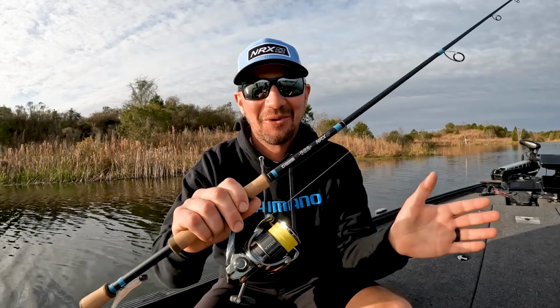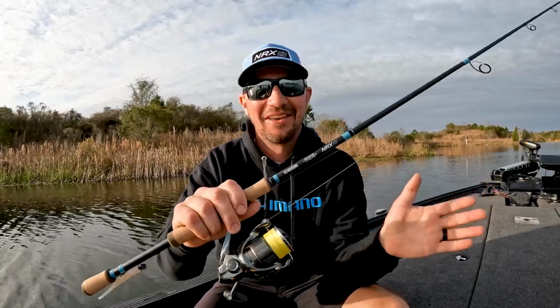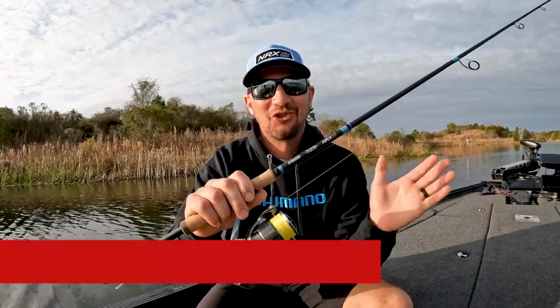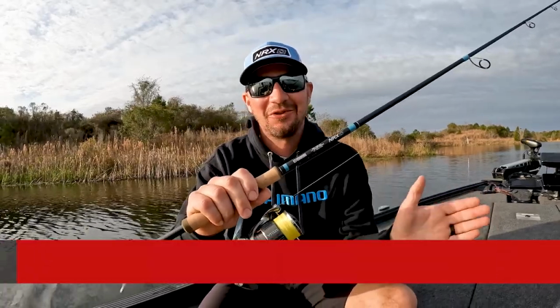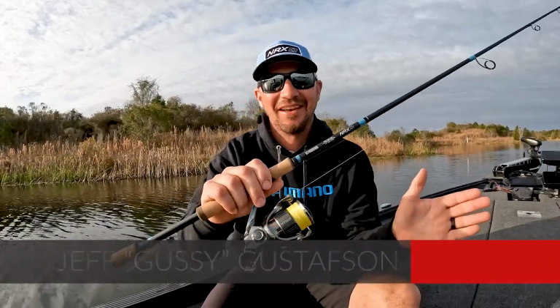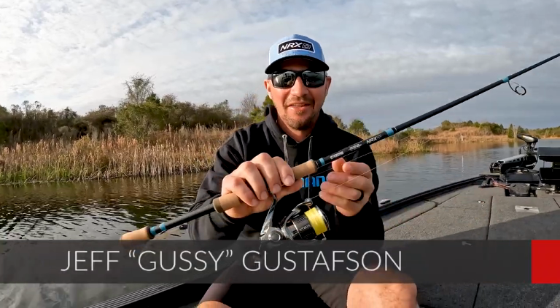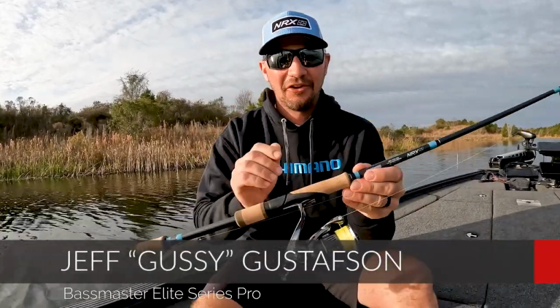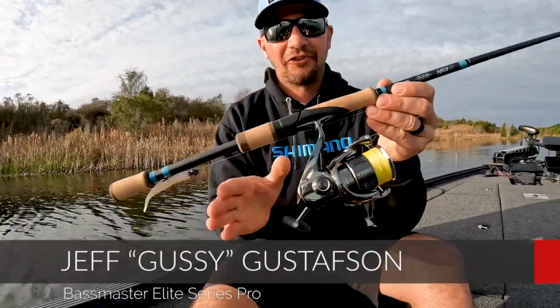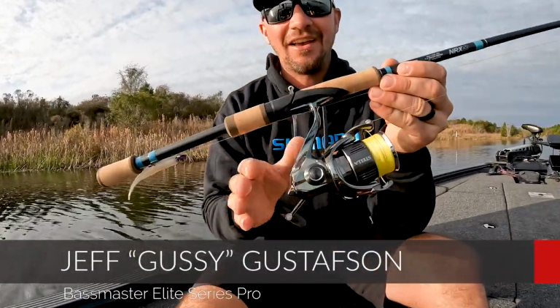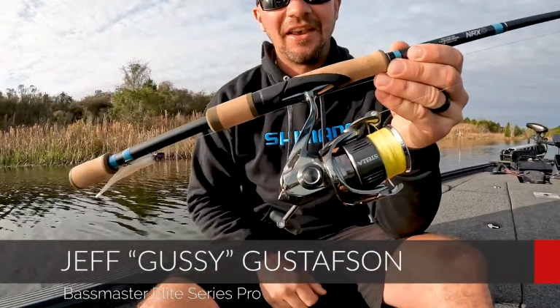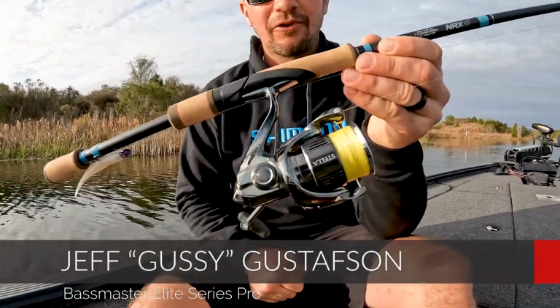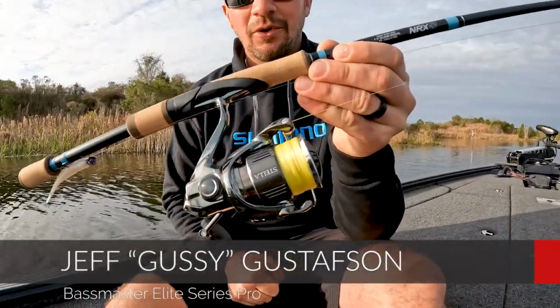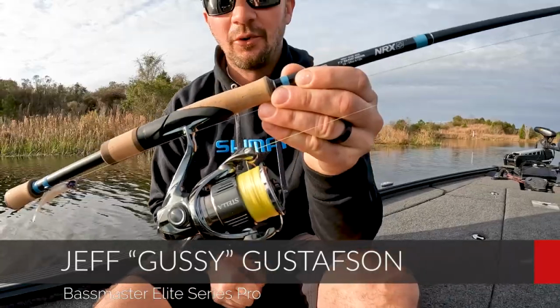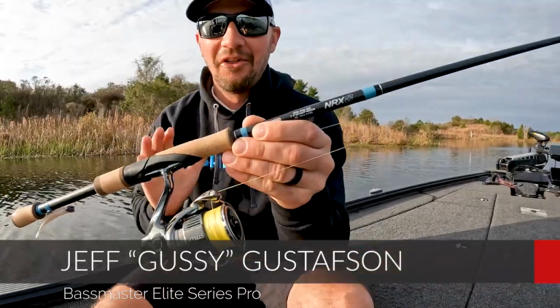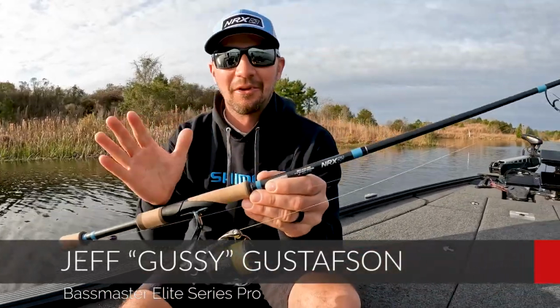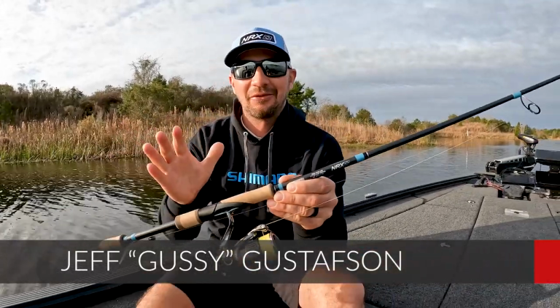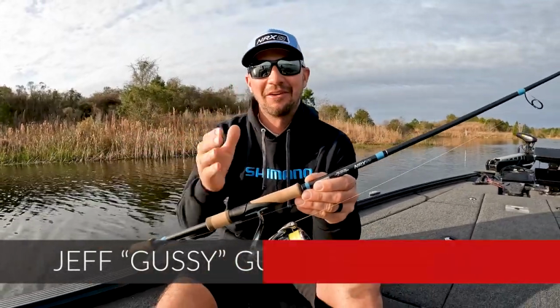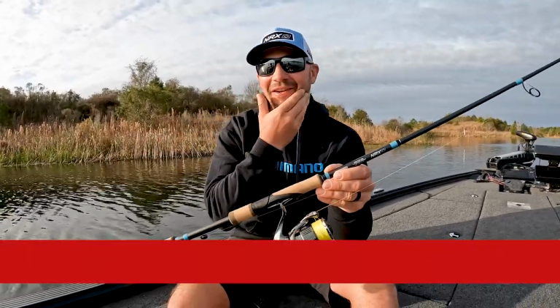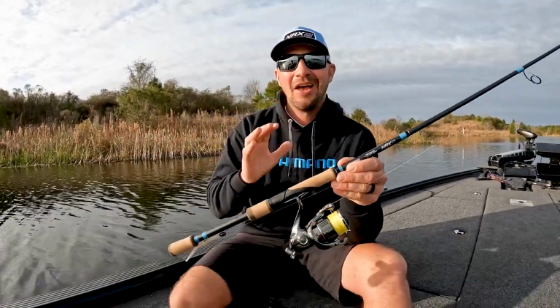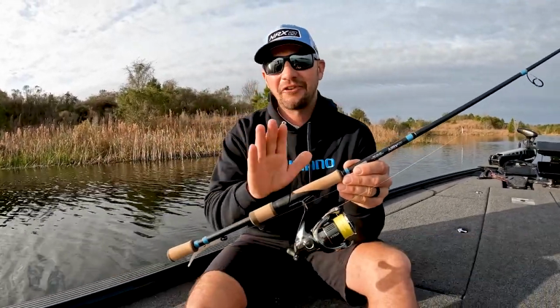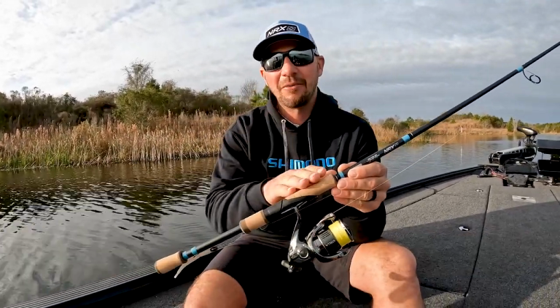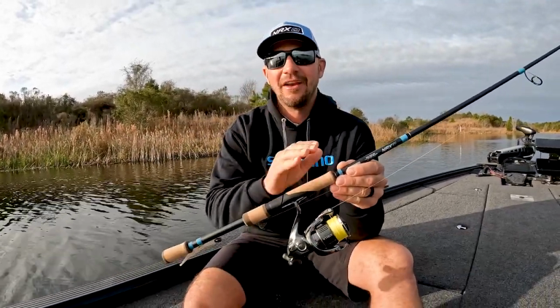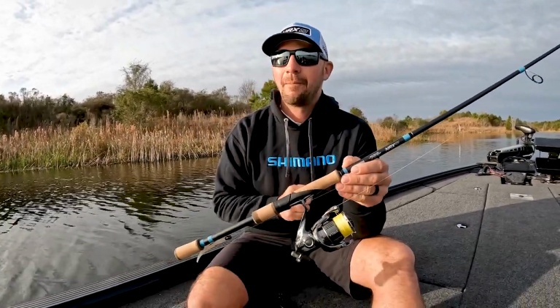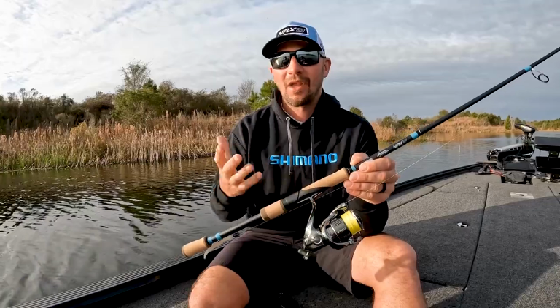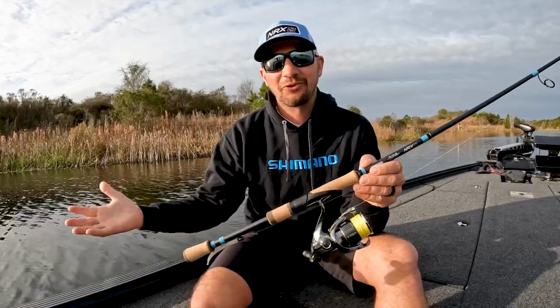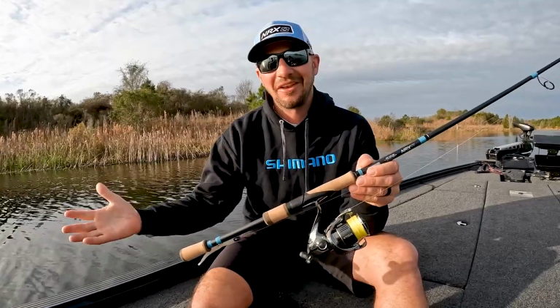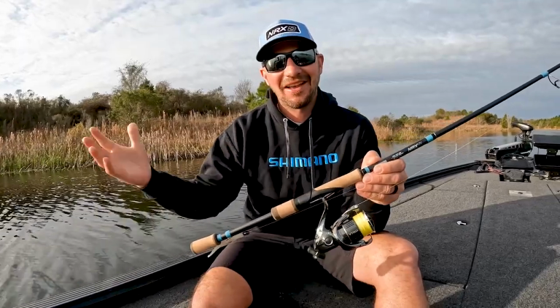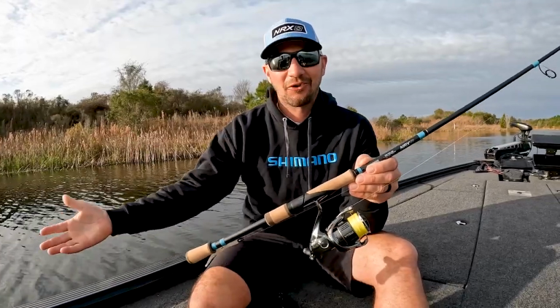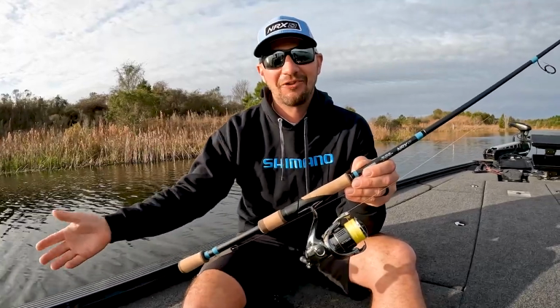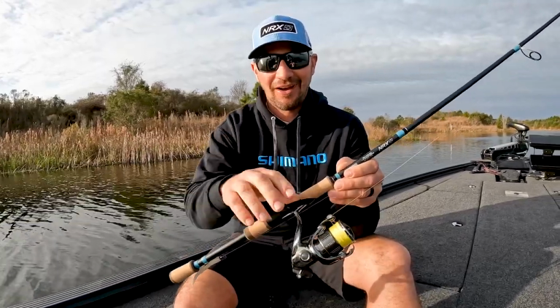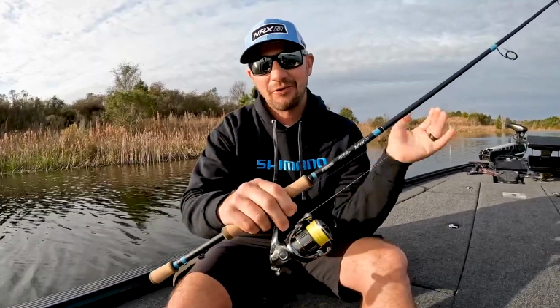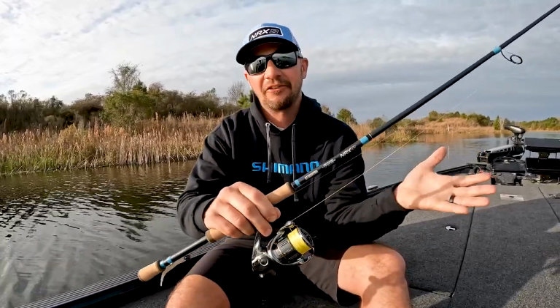Shimano did it again — this is the new Stella FK, new for 2022, the Lamborghini of spinning reels. This isn't for everybody. I fish for a living, guiding and tournament fishing, and I want to use the best stuff I can, and this is it.